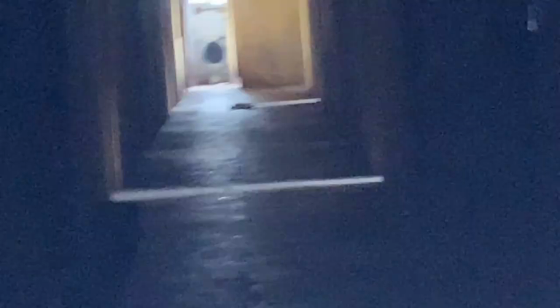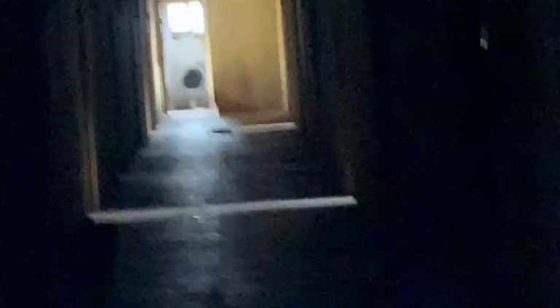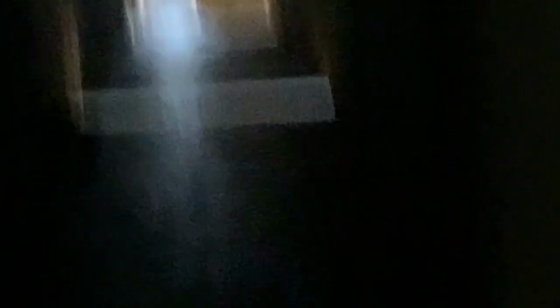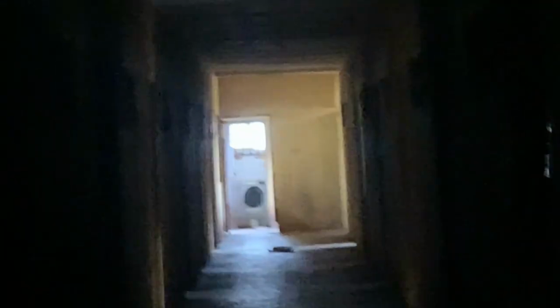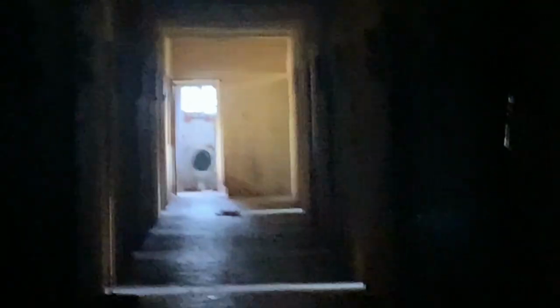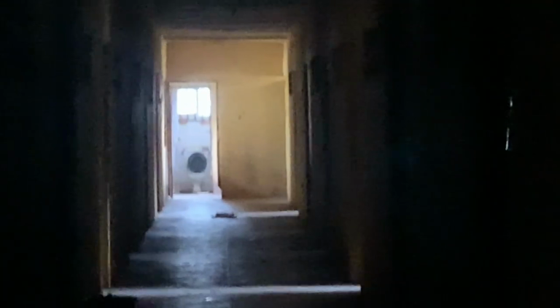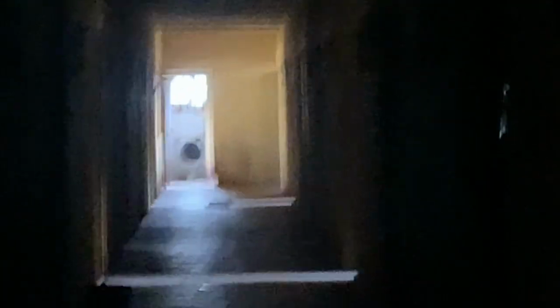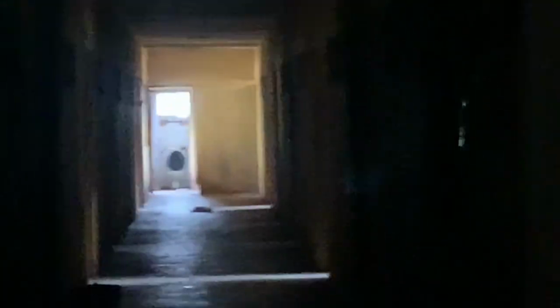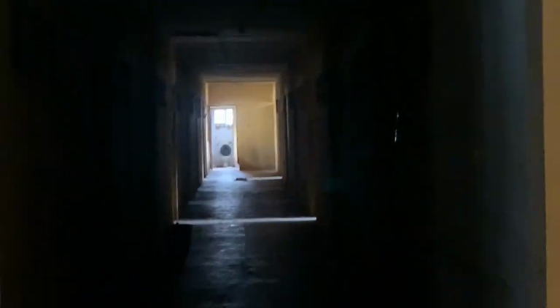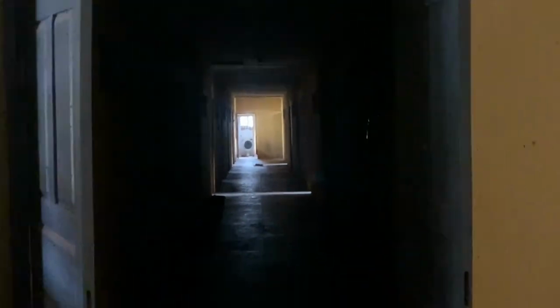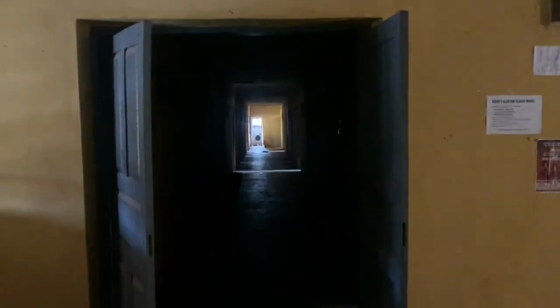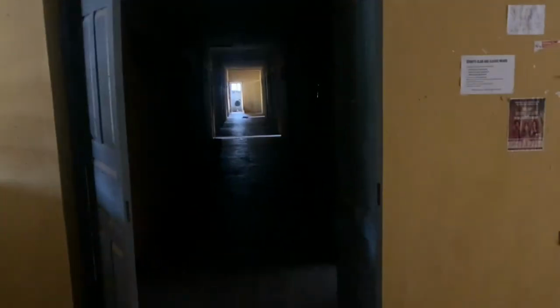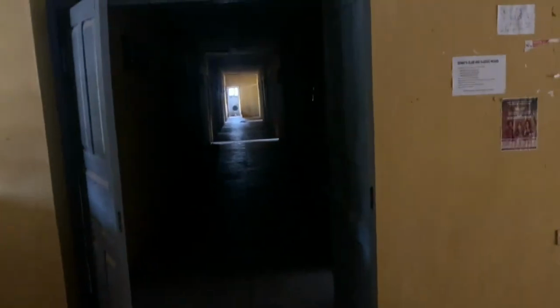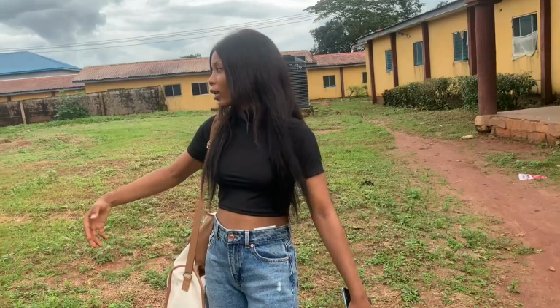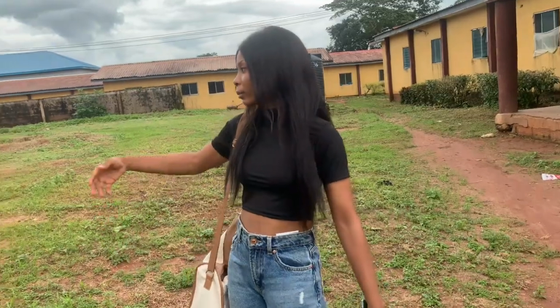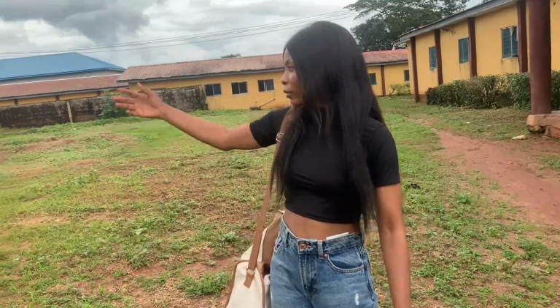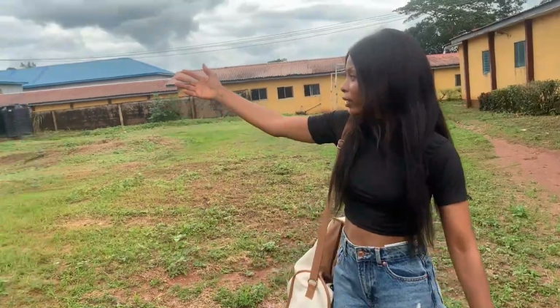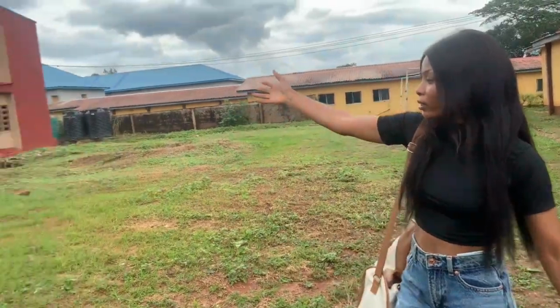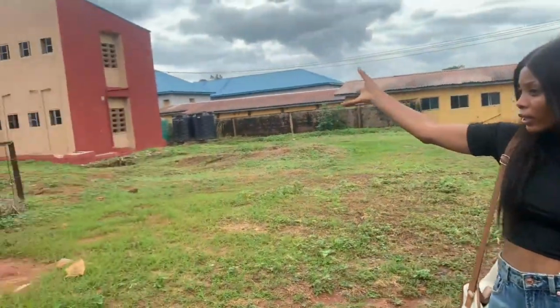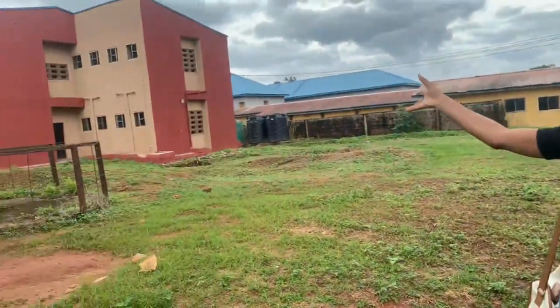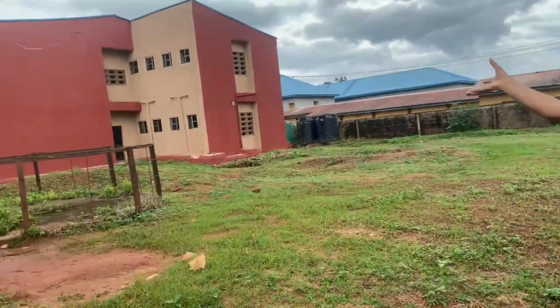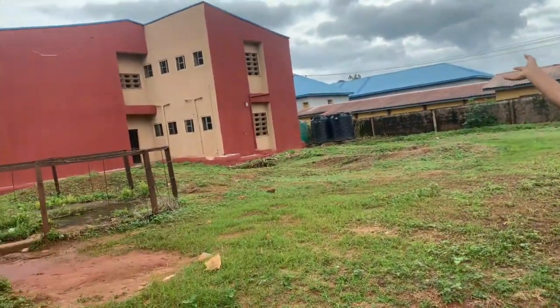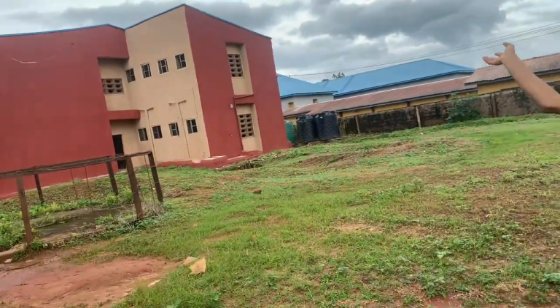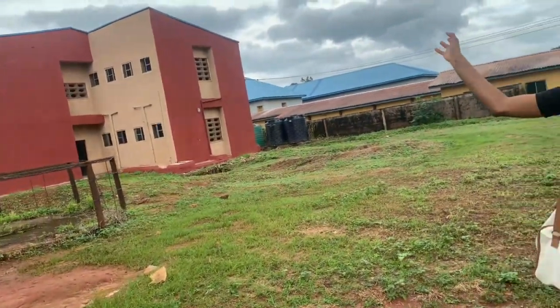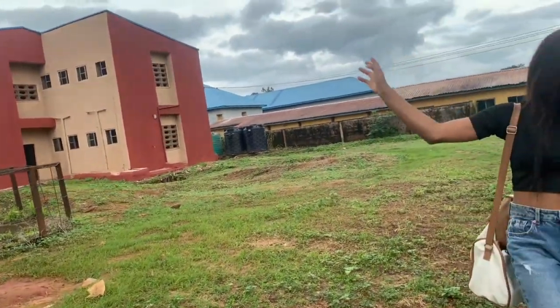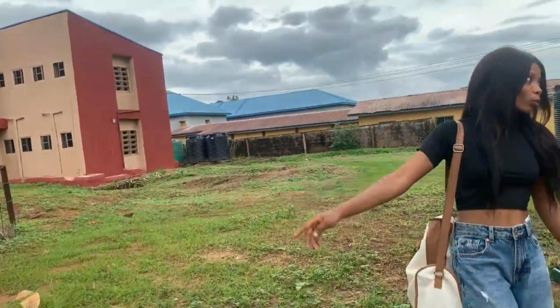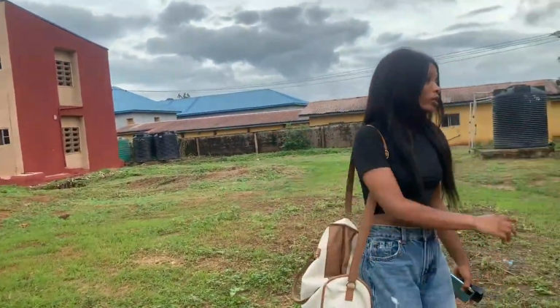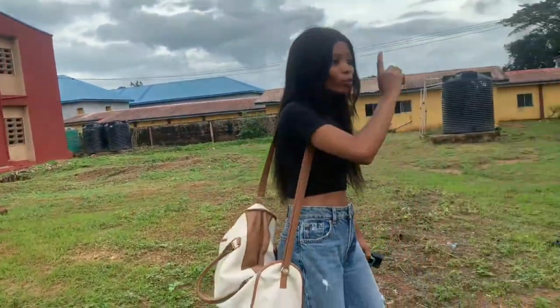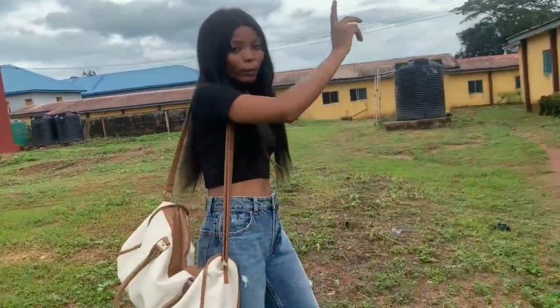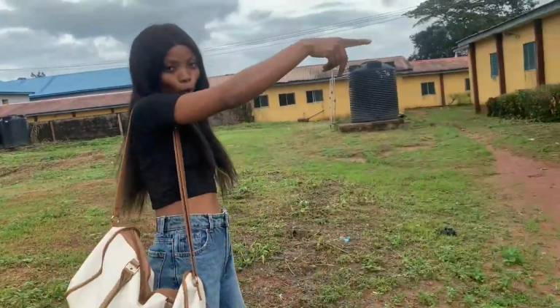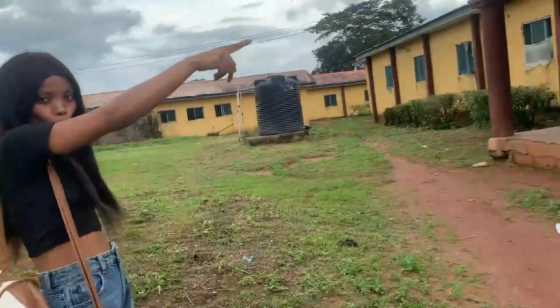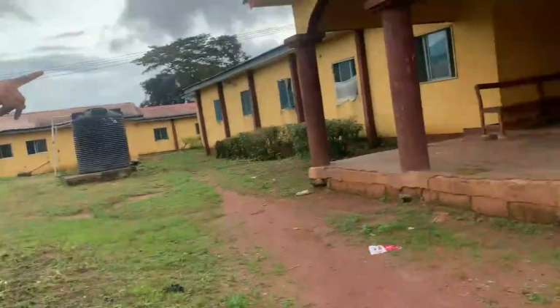That is it for the Antoni Bulim hostel — I hope you guys enjoyed this video.